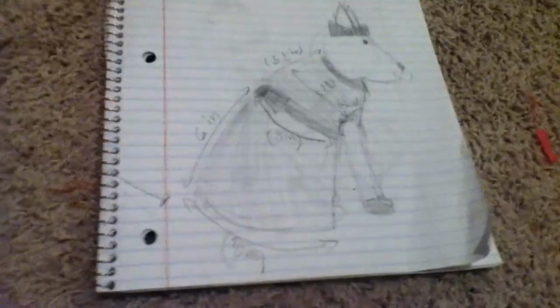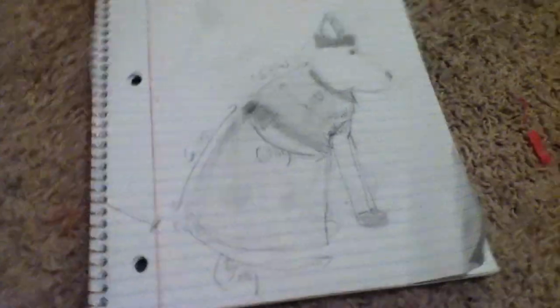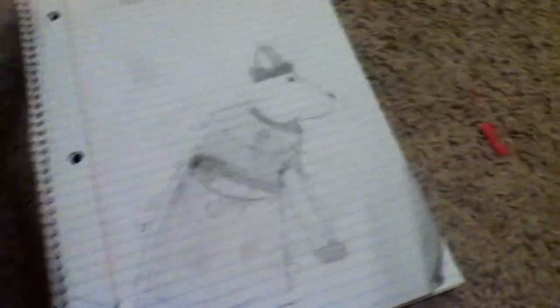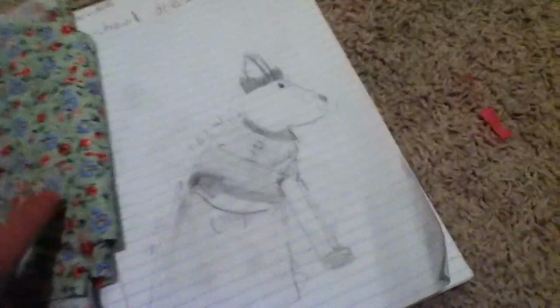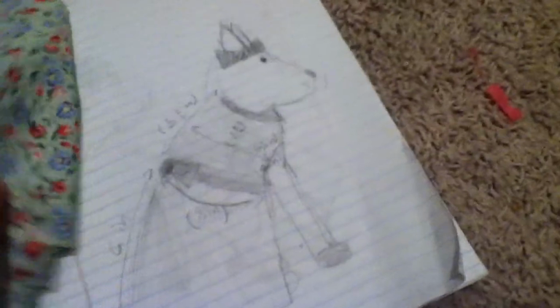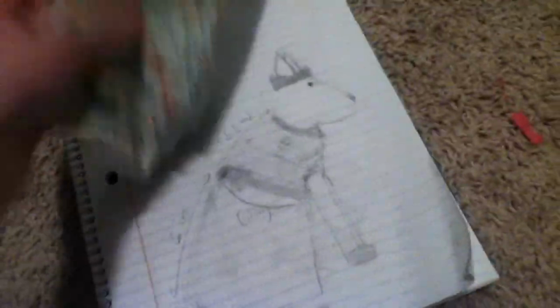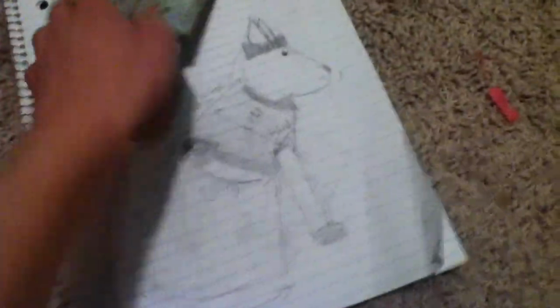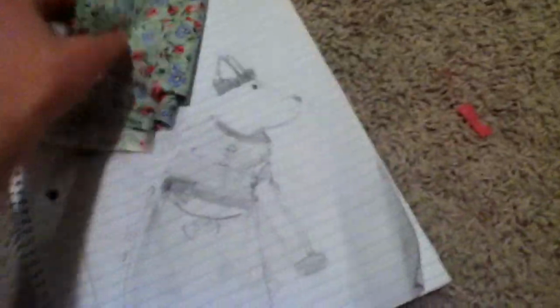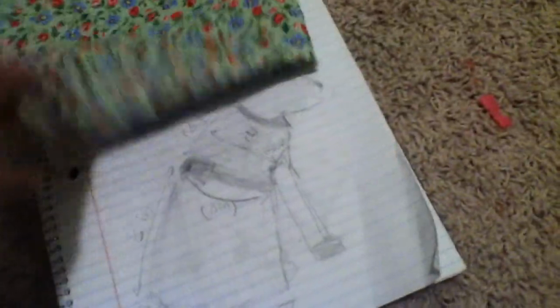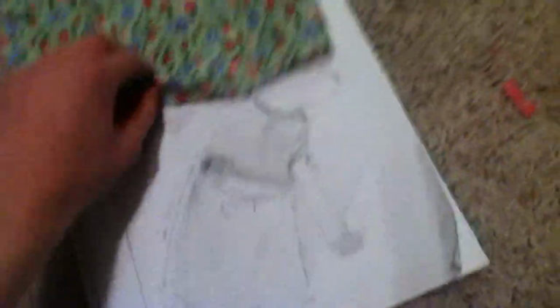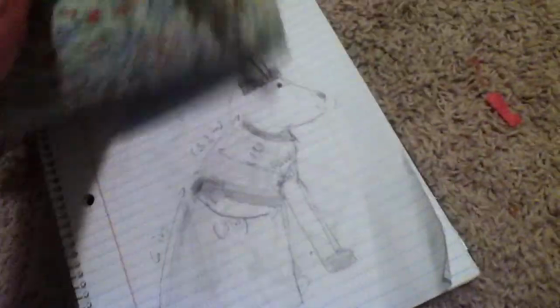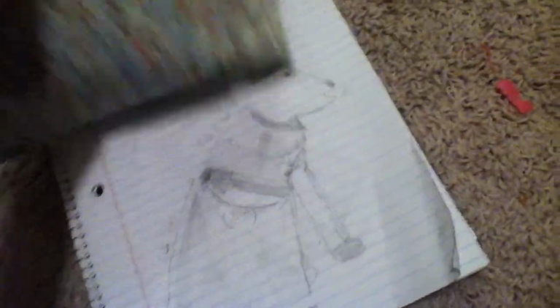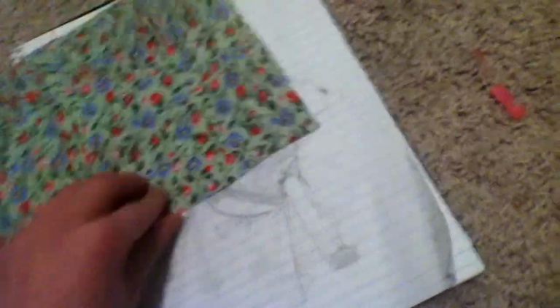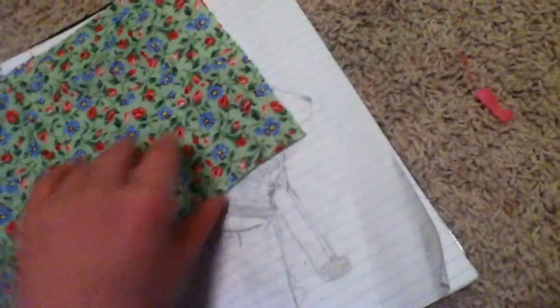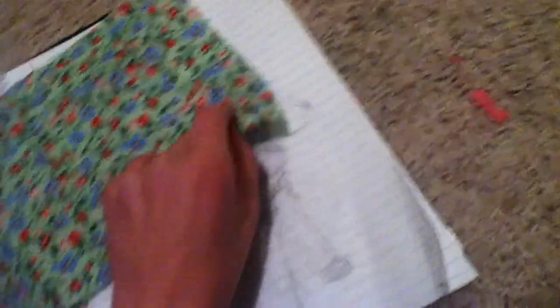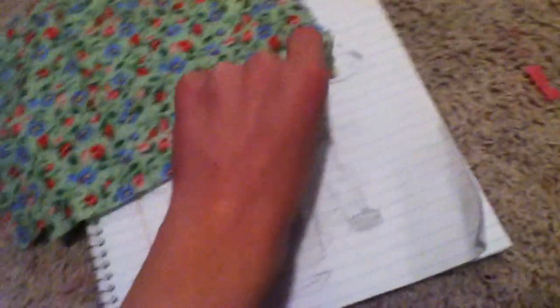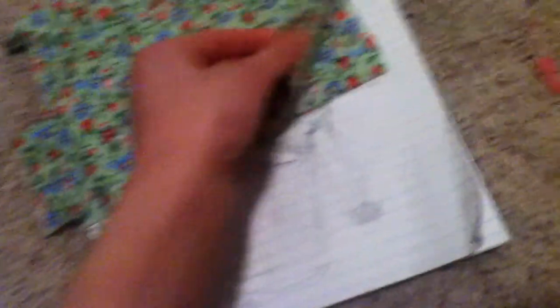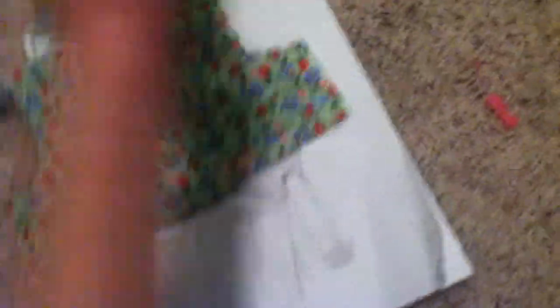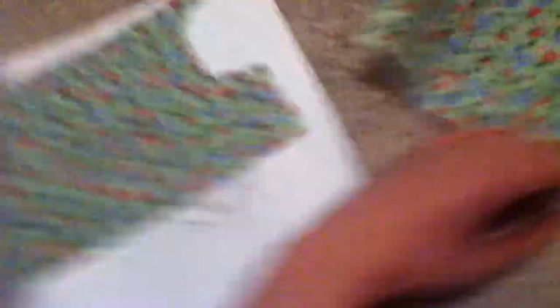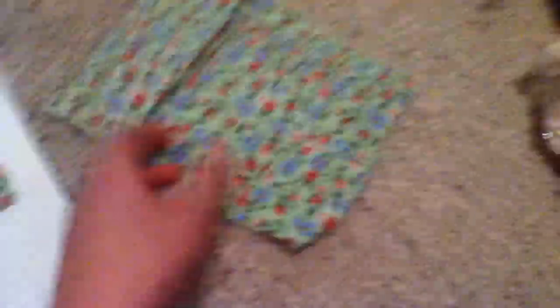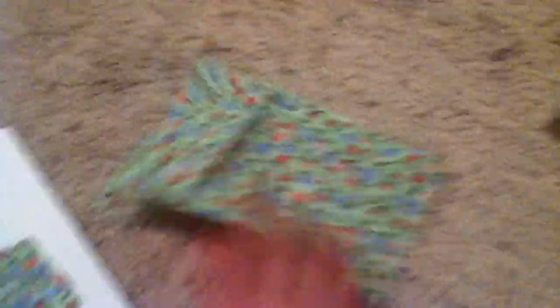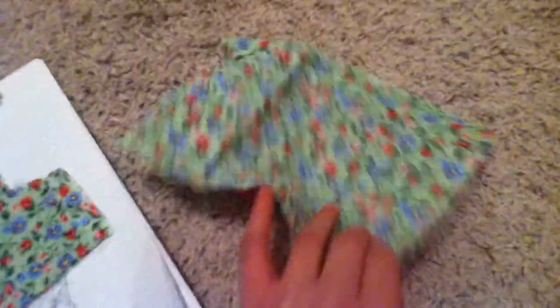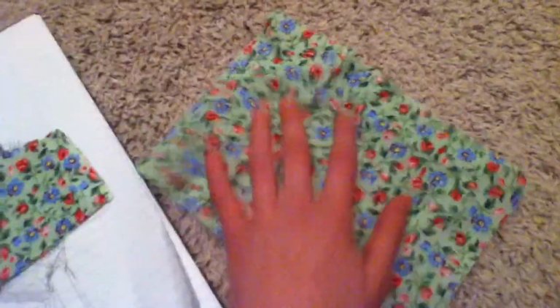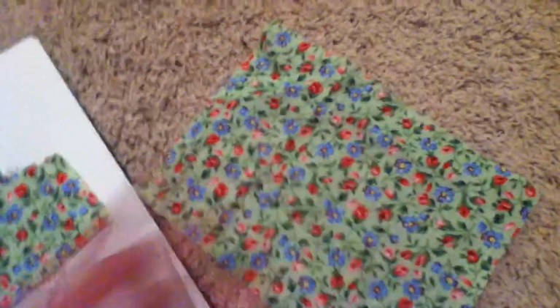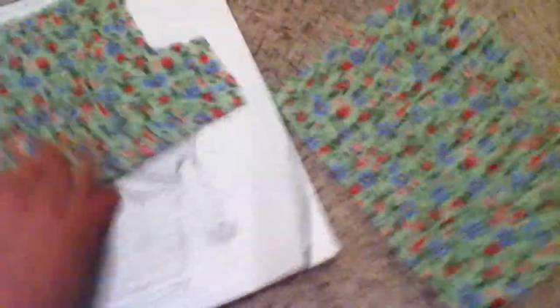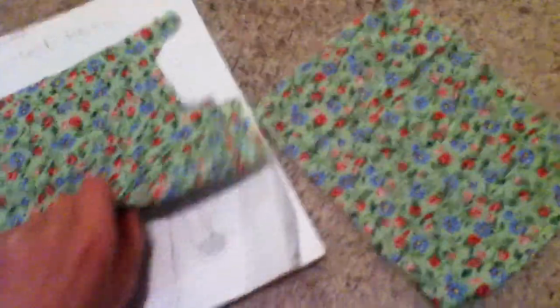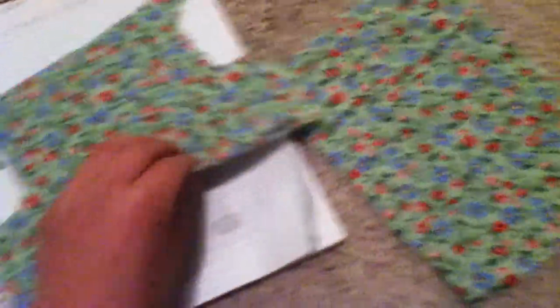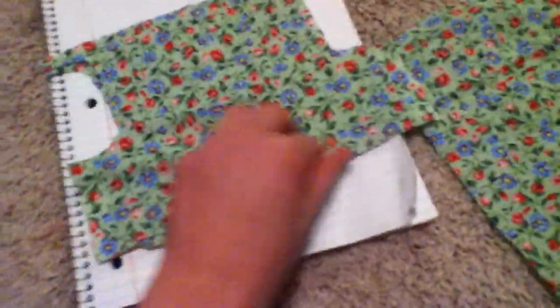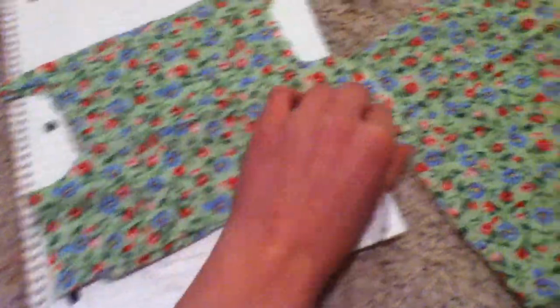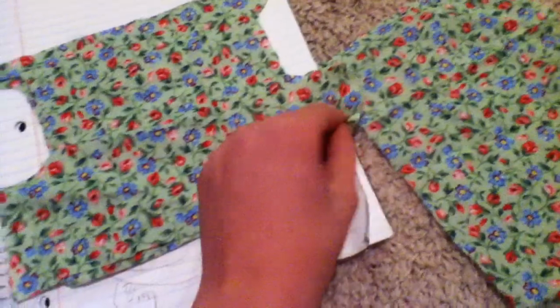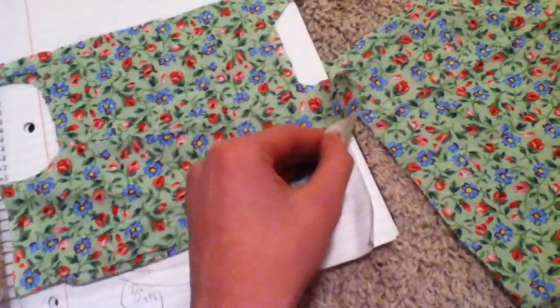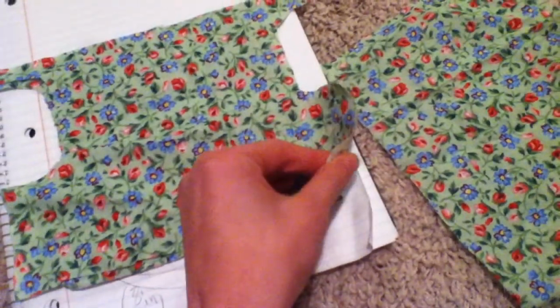I already cut the pieces — I'm sorry, I left you guys in the dust. But this right here, because my dog's tiny, this is the skirt. And you're going to need two of these pieces.